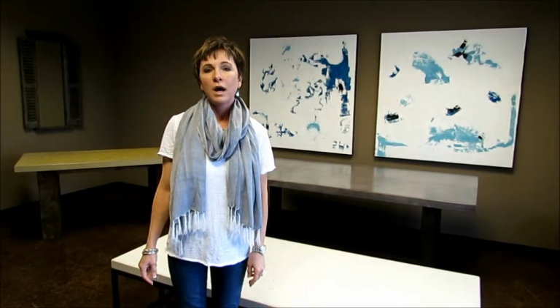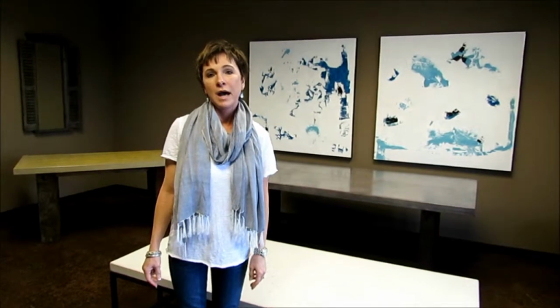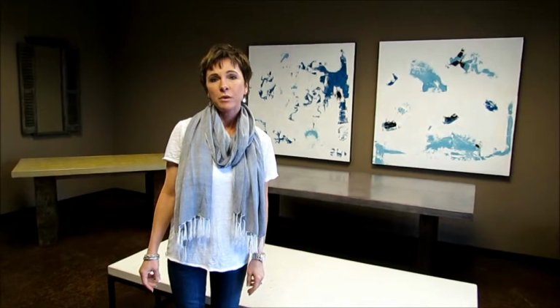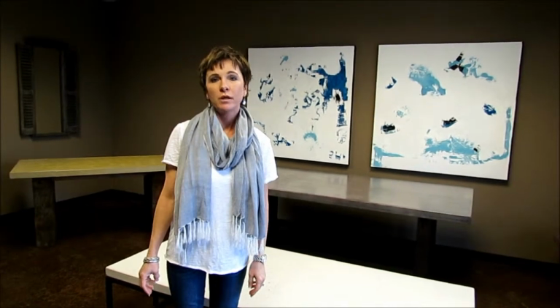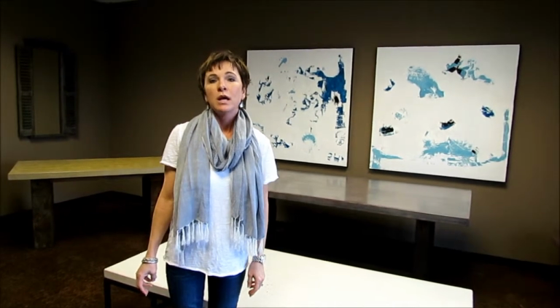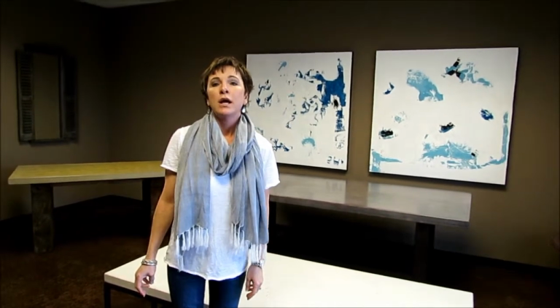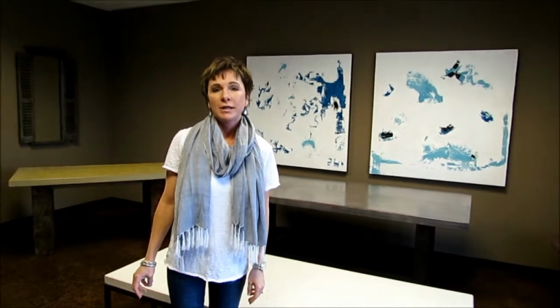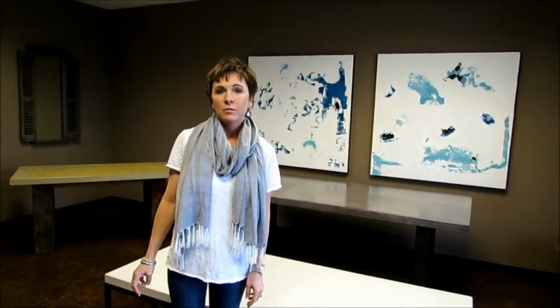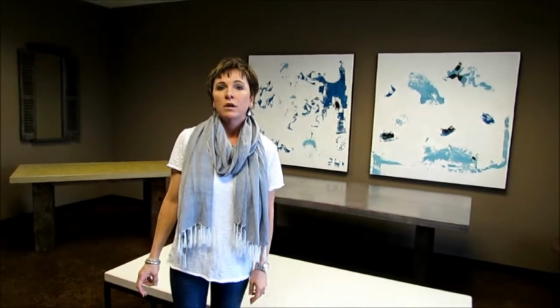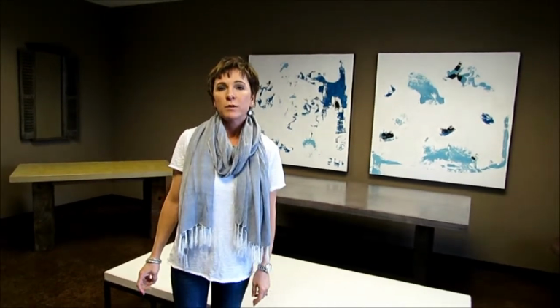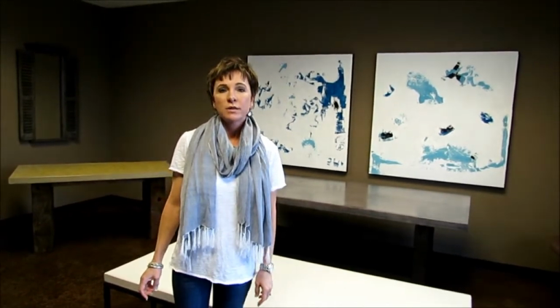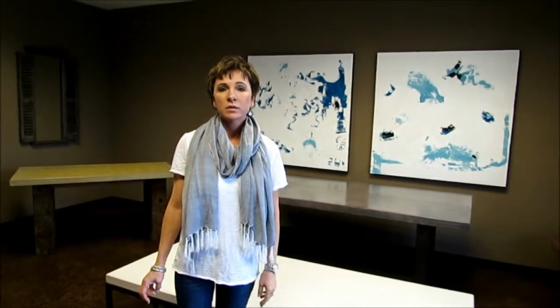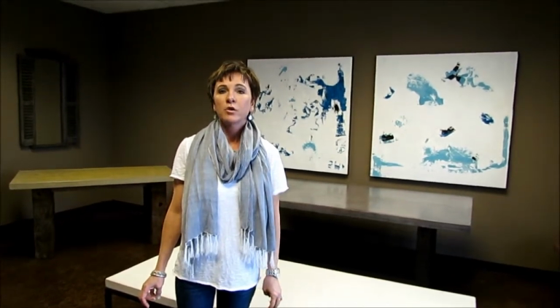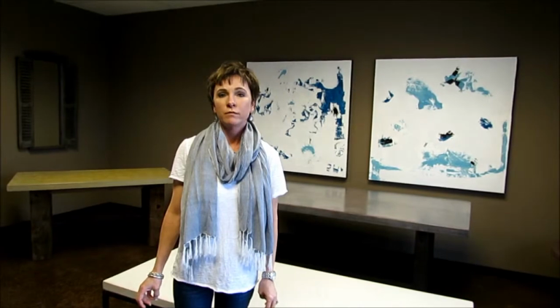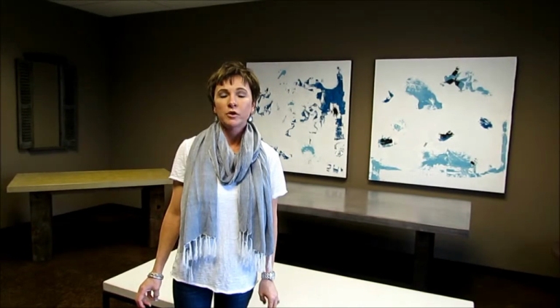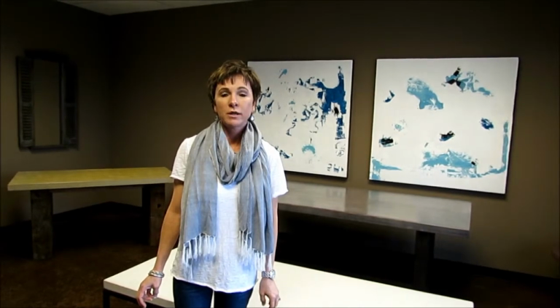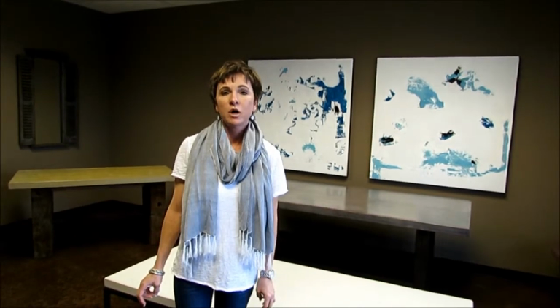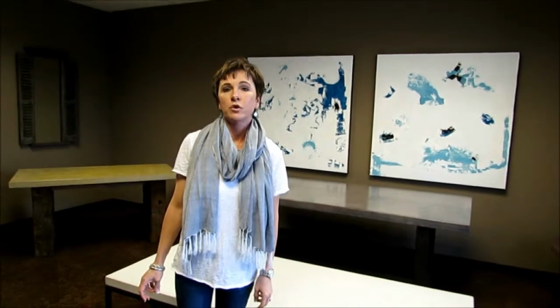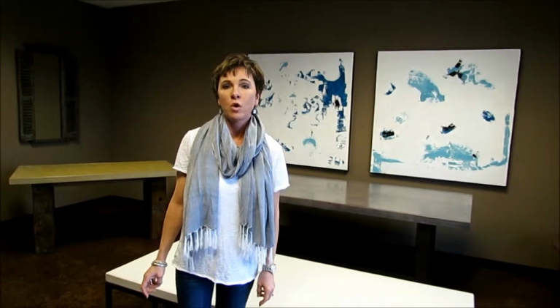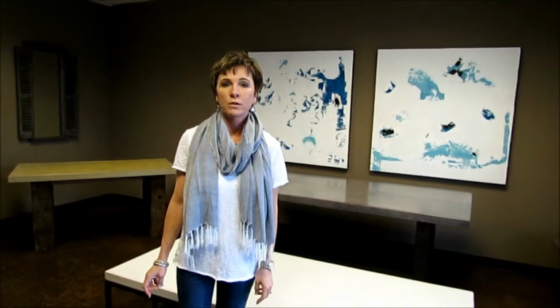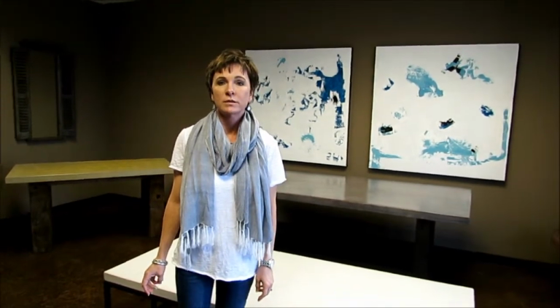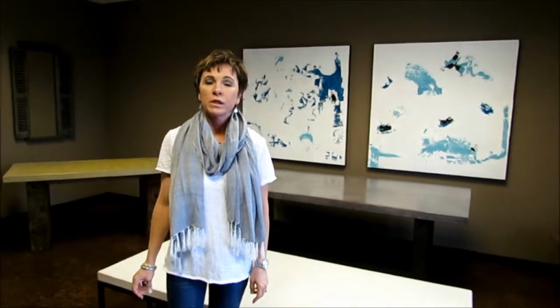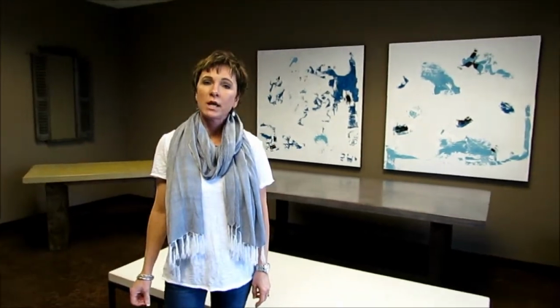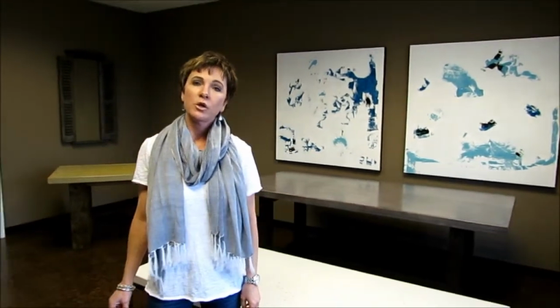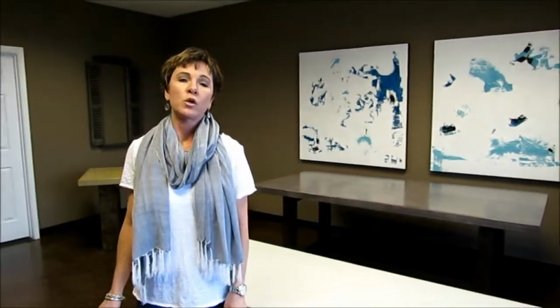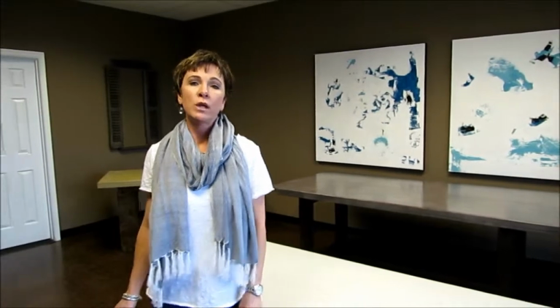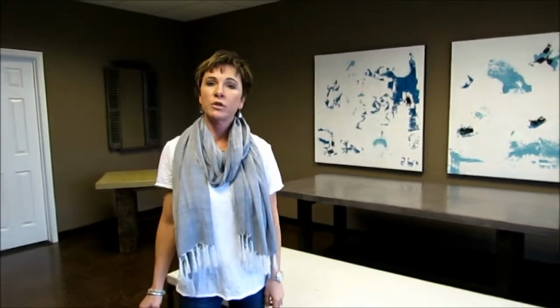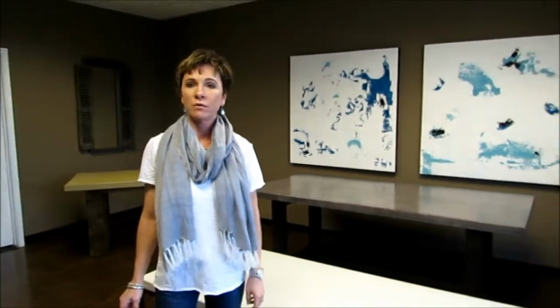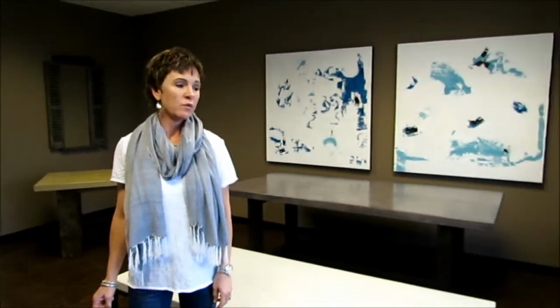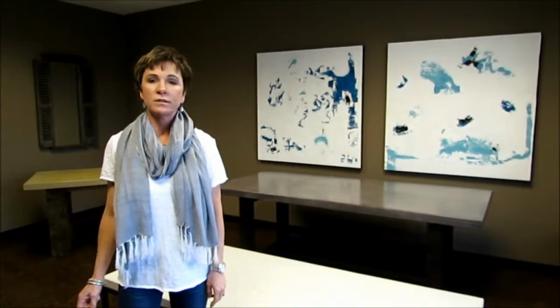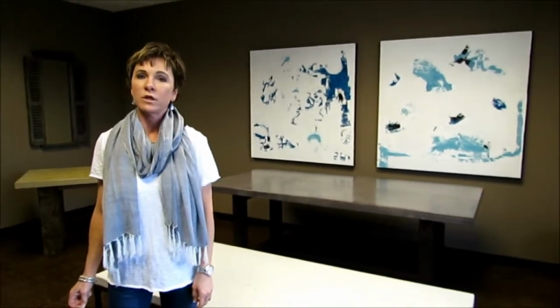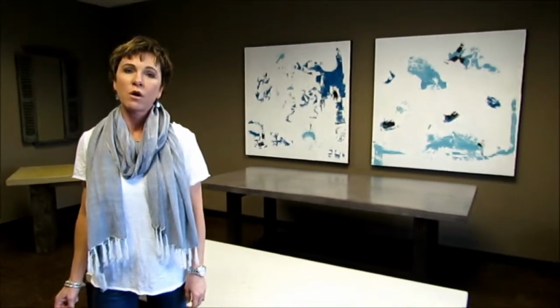Hi, I'm Tammy Brannon at GDAD Slabs and we specialize in custom concrete furniture and countertops for your home or business. Today we're in our showroom and we'd like to show you just a few of the pieces that we've done so far.